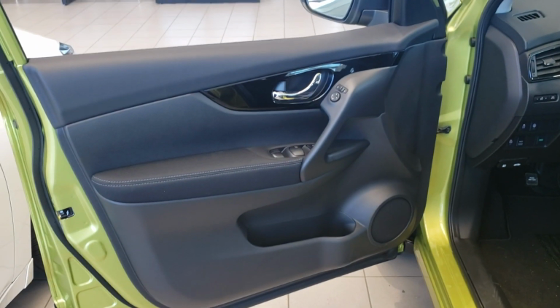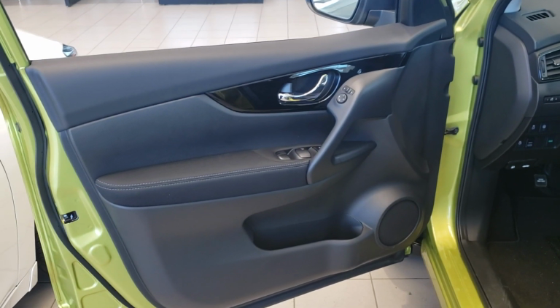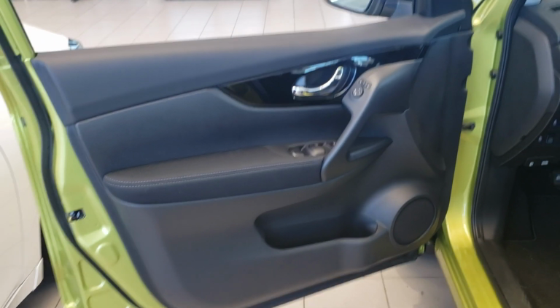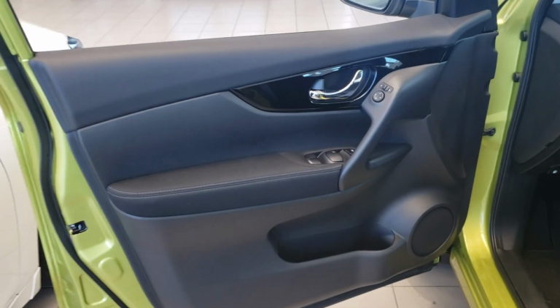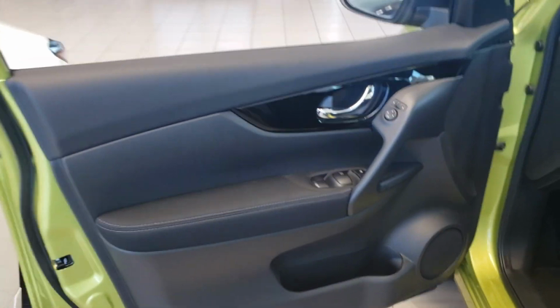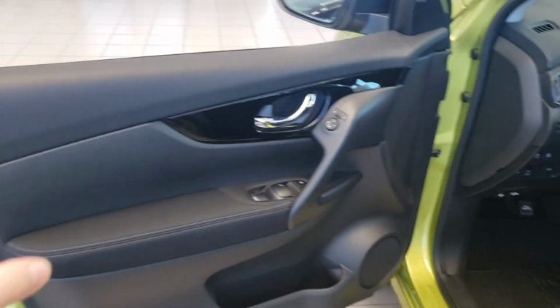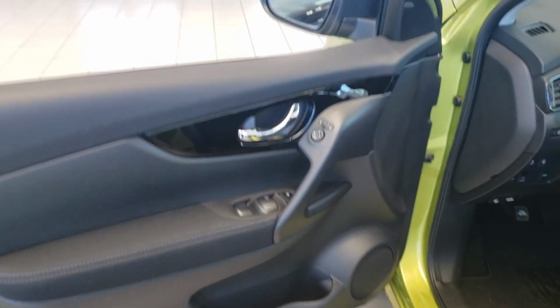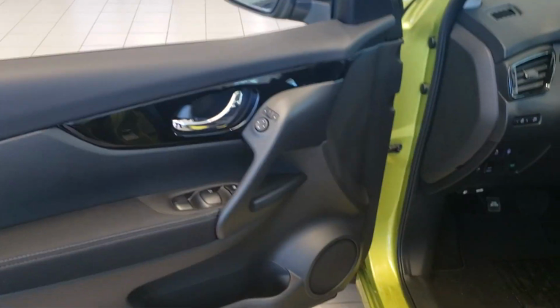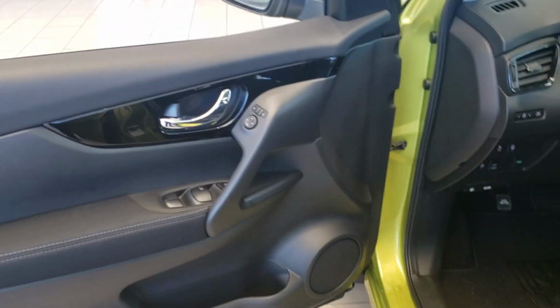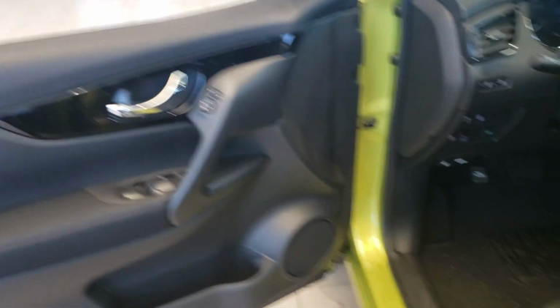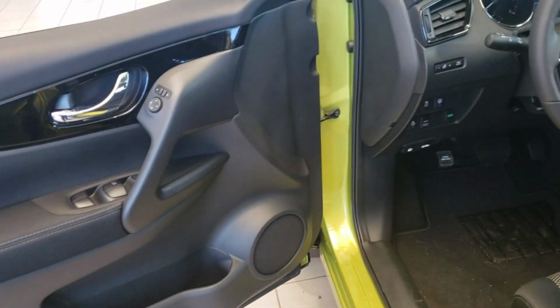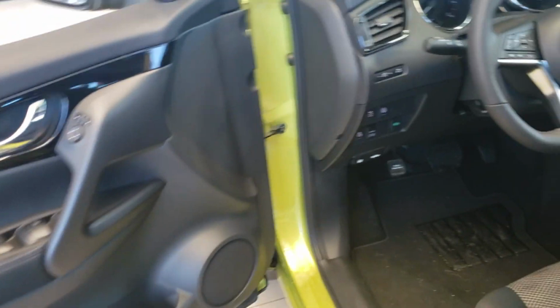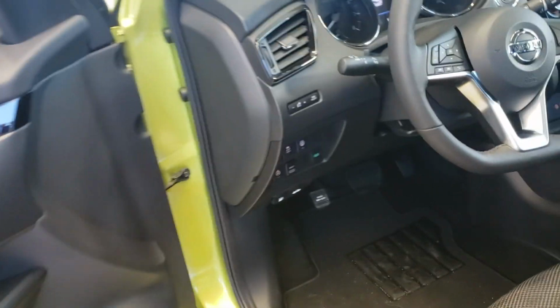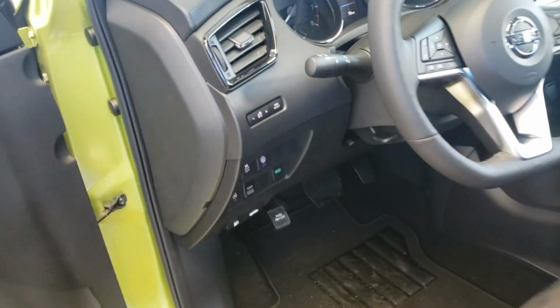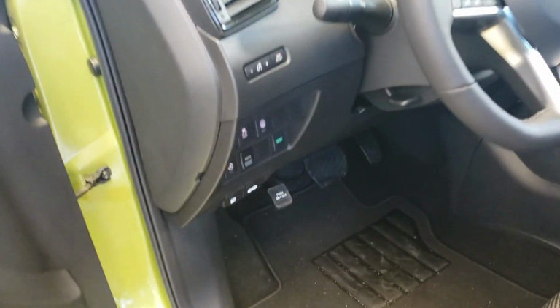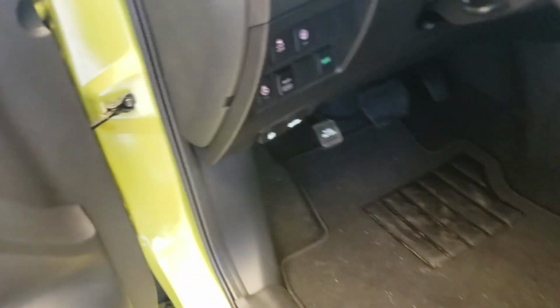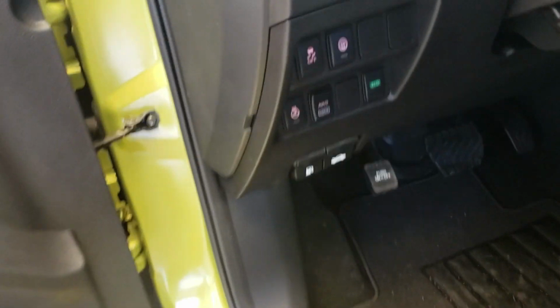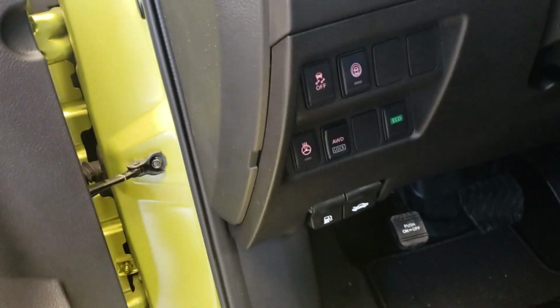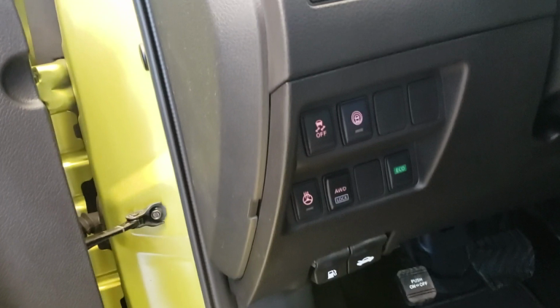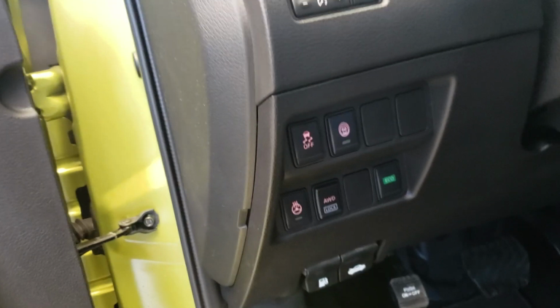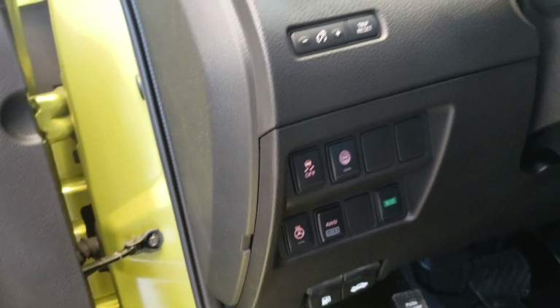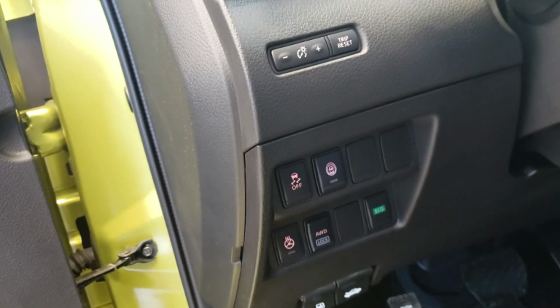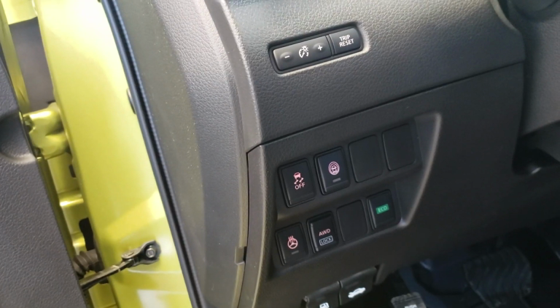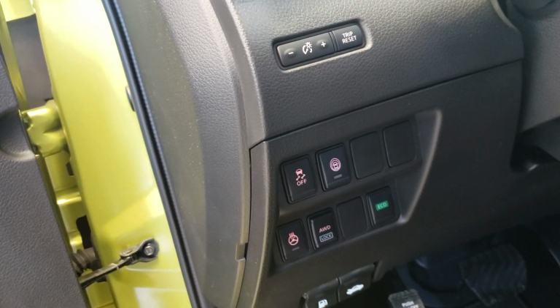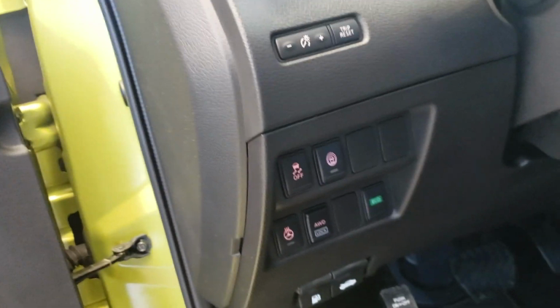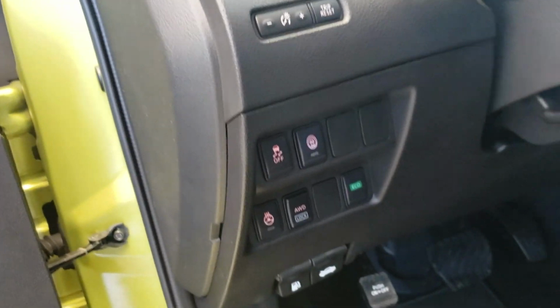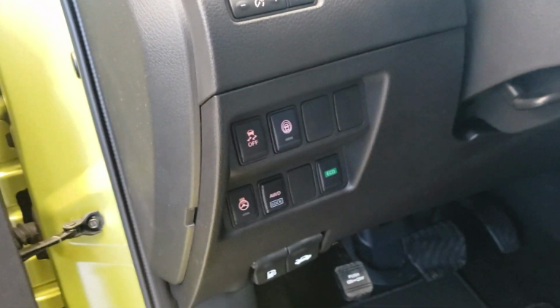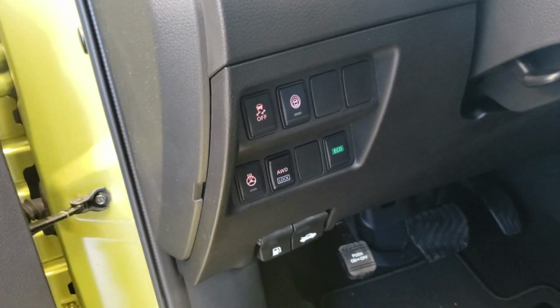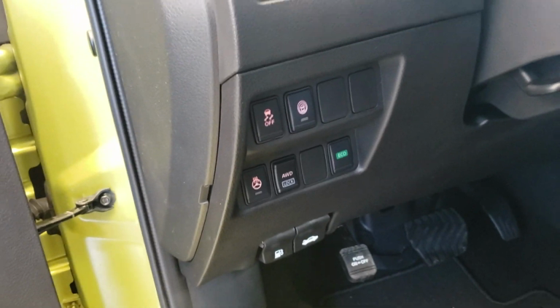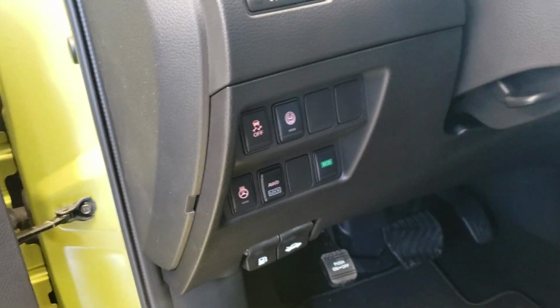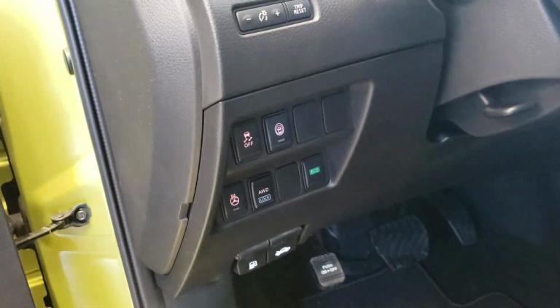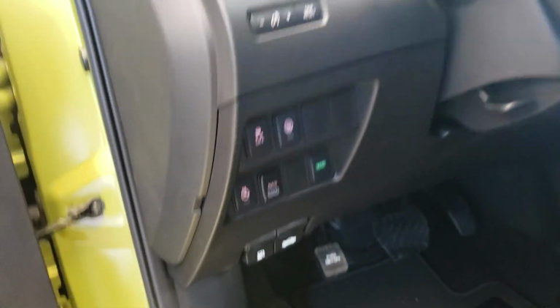Upon entry, you're greeted by this really nice soft touch leather door. Coming down here, you have a couple of different options: you have your heated steering wheel, your all-wheel drive lock, your proximity sensors, your traction control, and your eco mode.